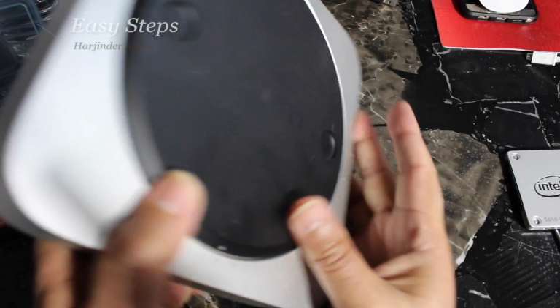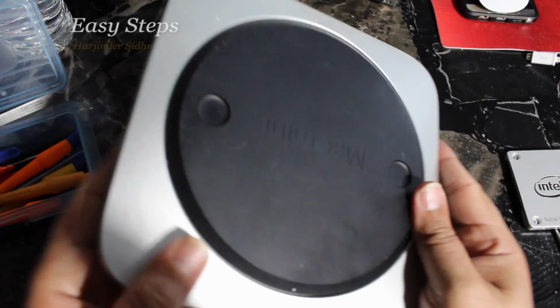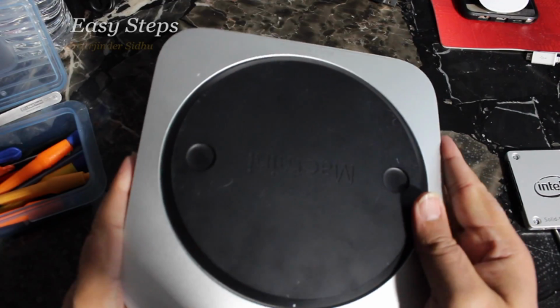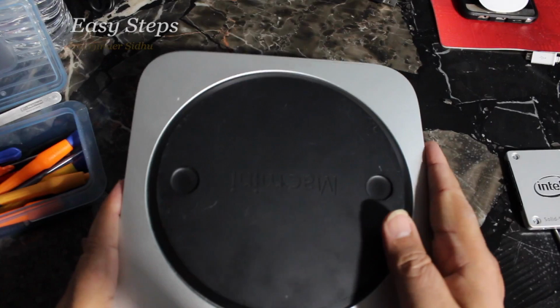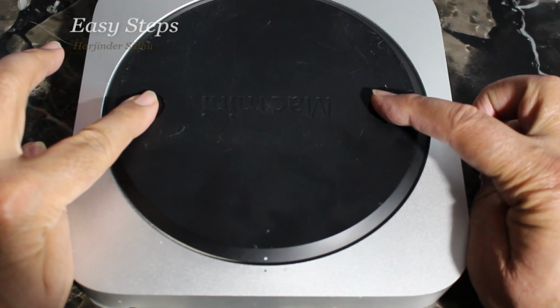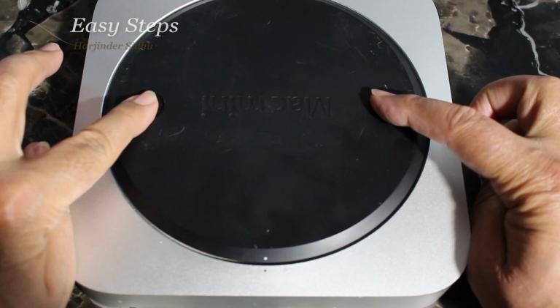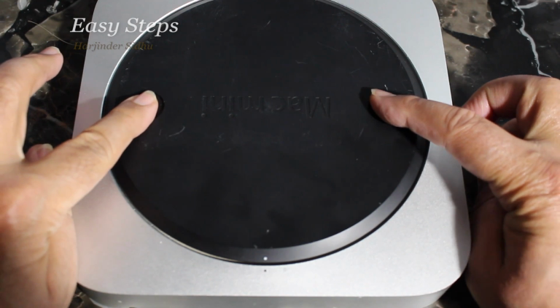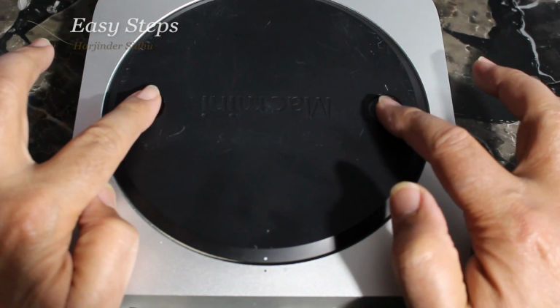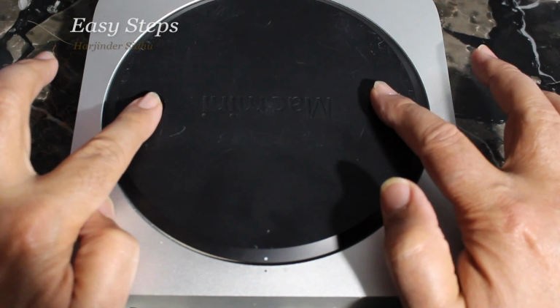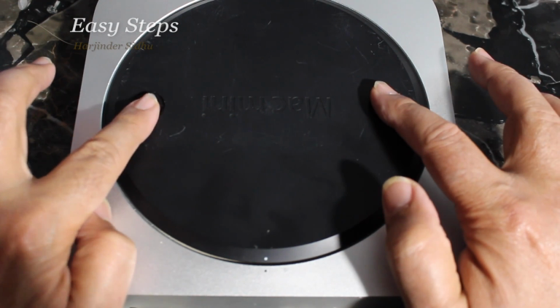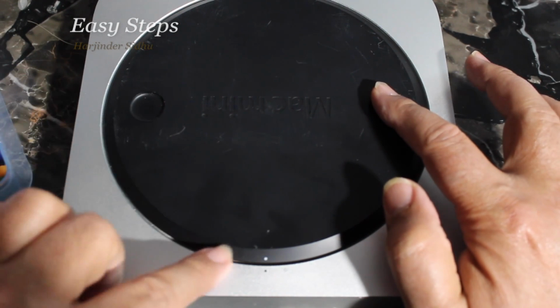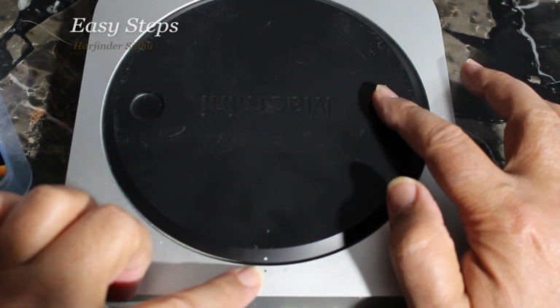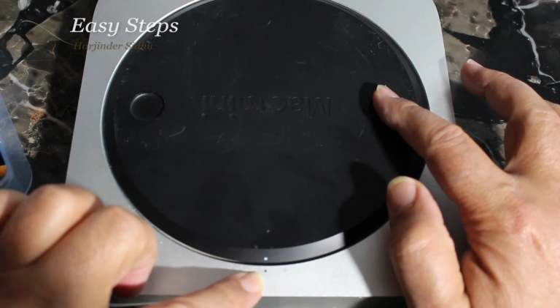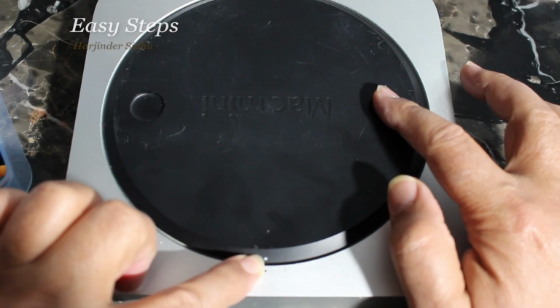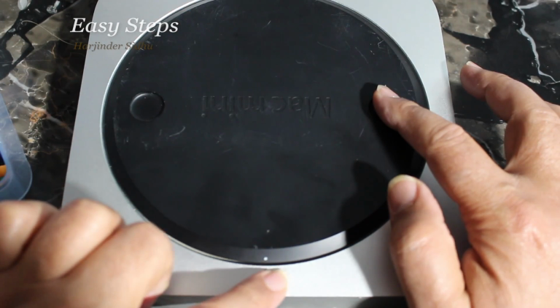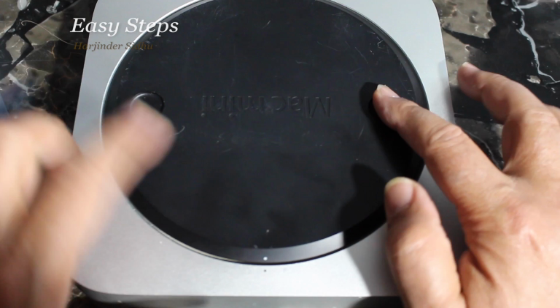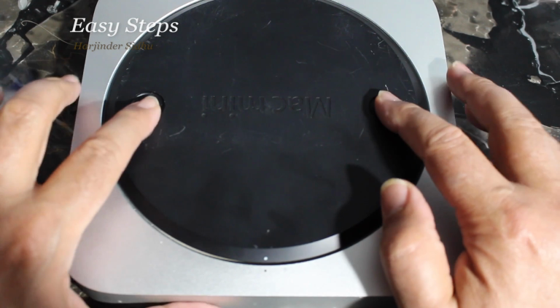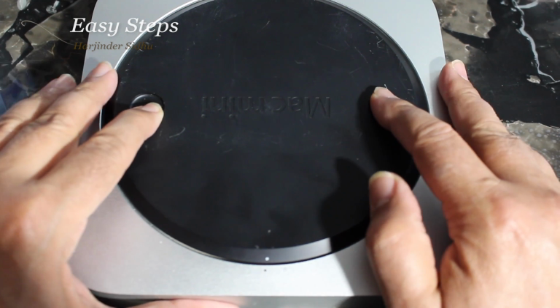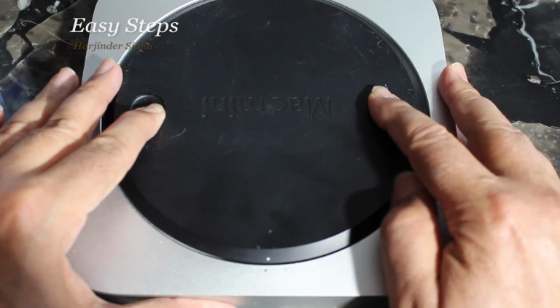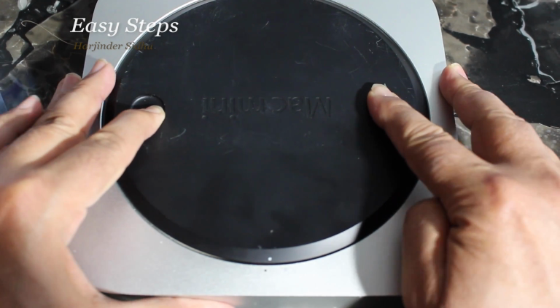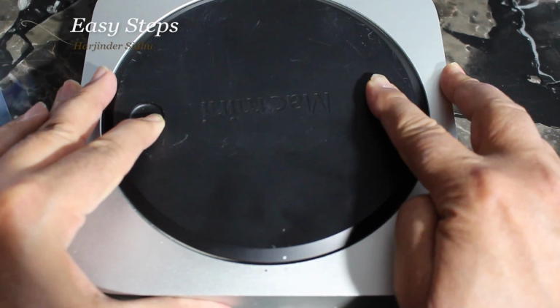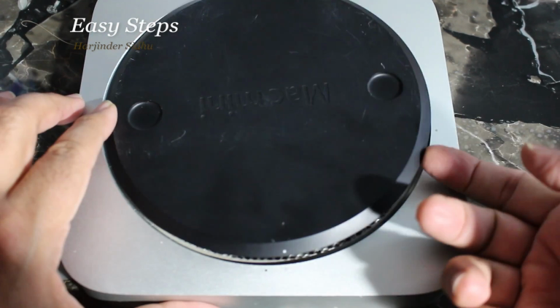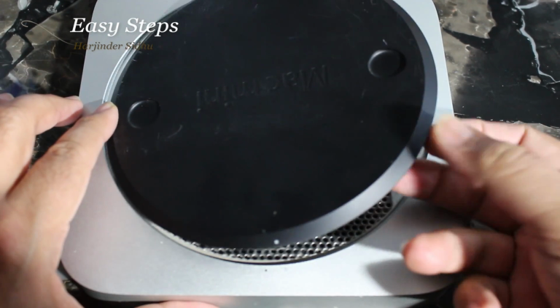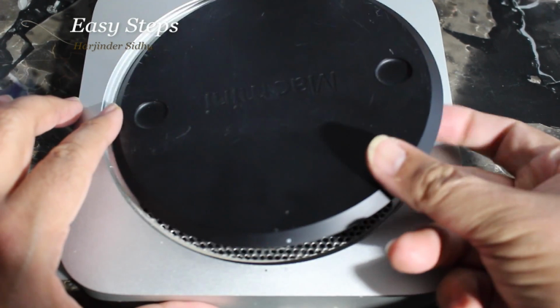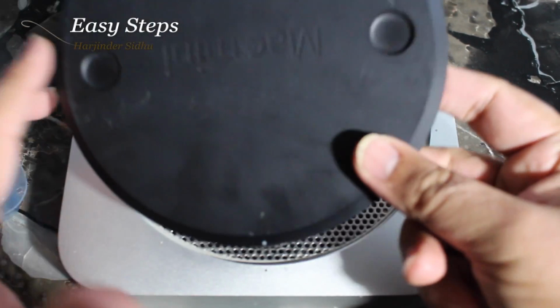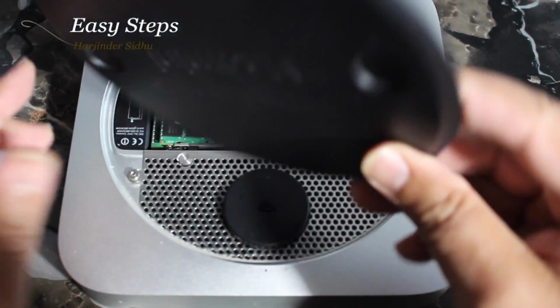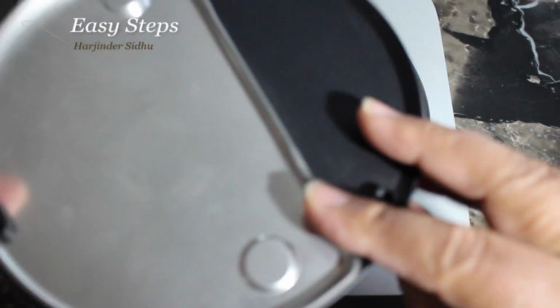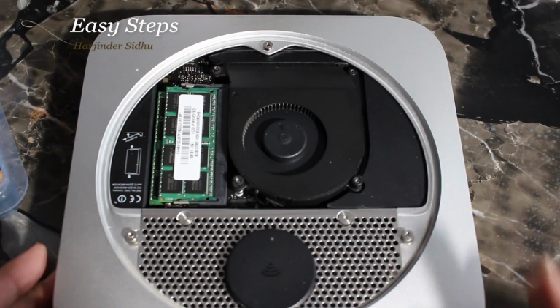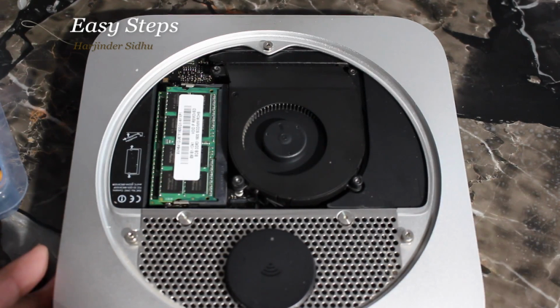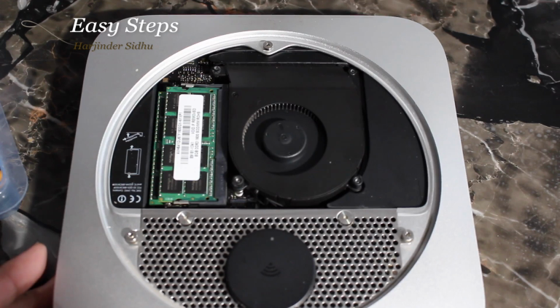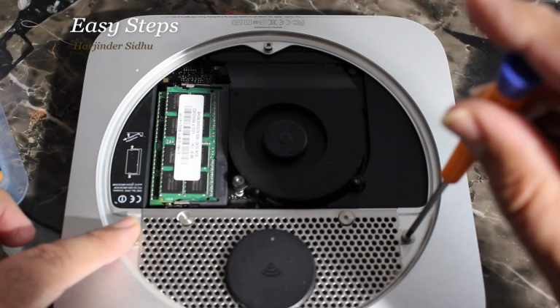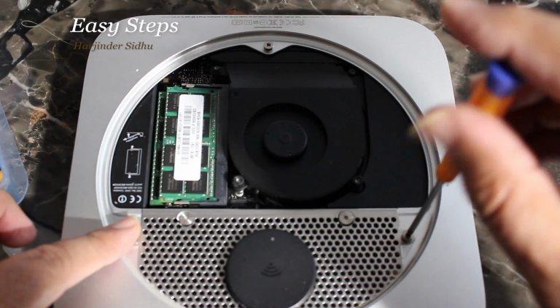In order to open it, we're going to flip it over, place your fingers here, turn it anti-clockwise. You see the start has to come here in order to open it, then you just lift it up.